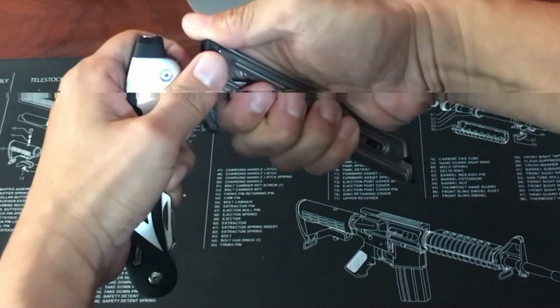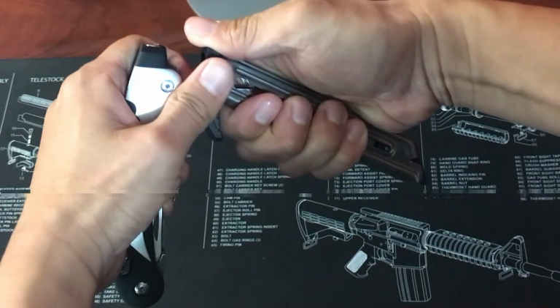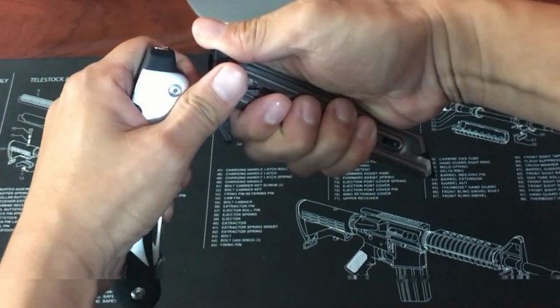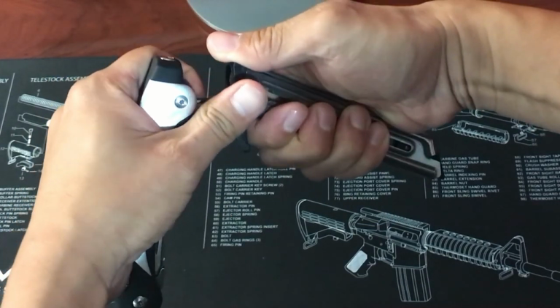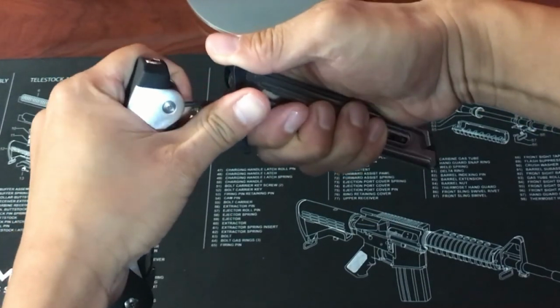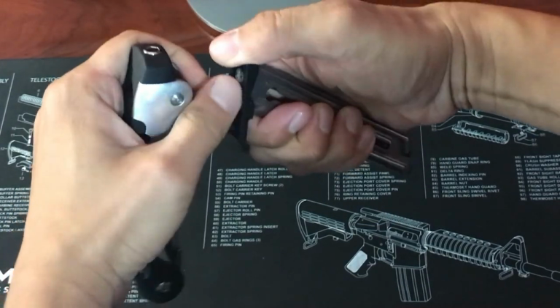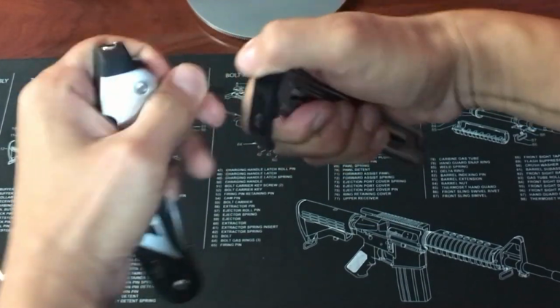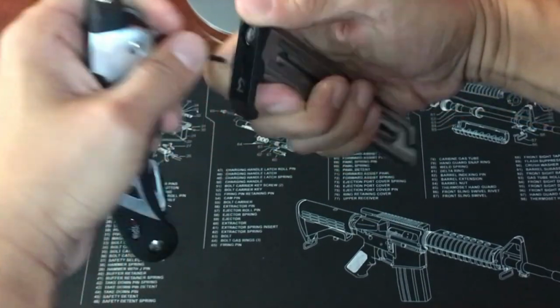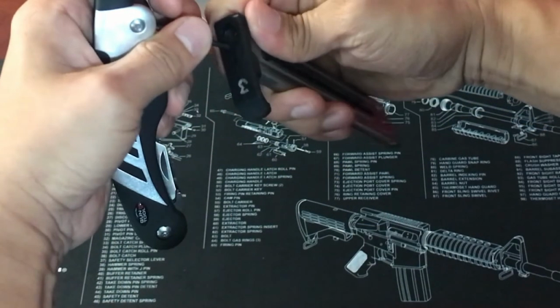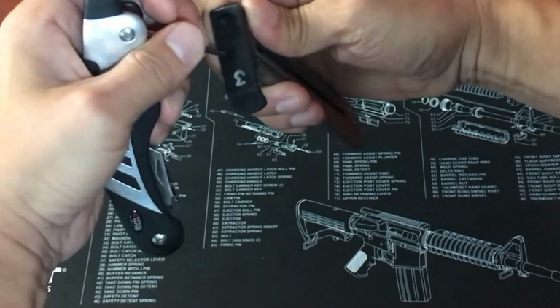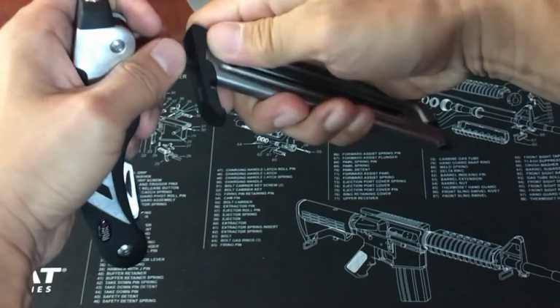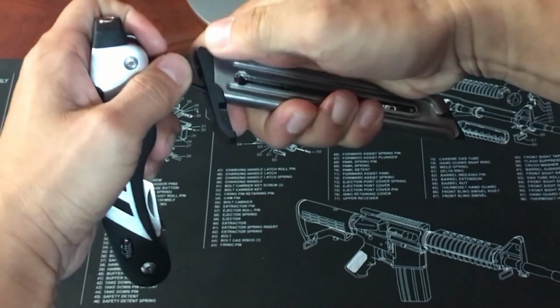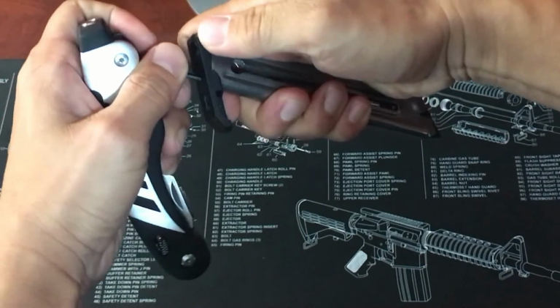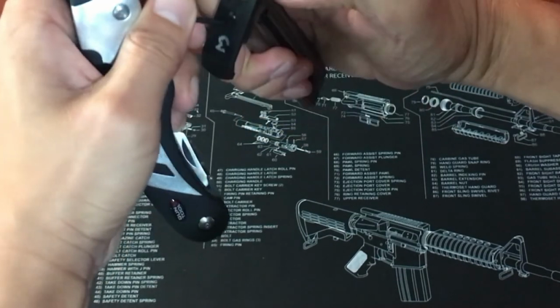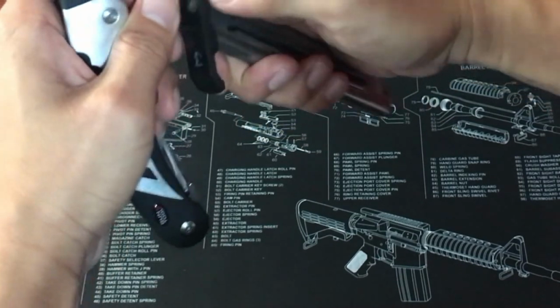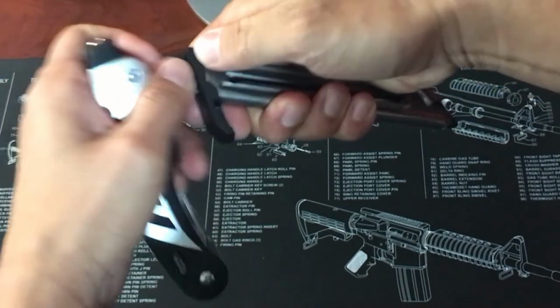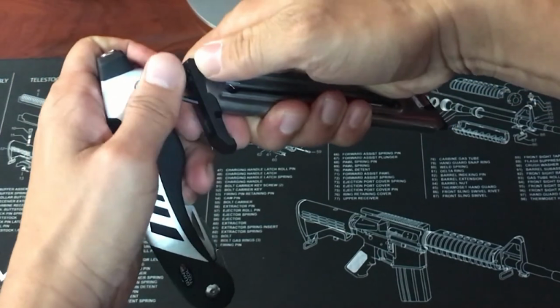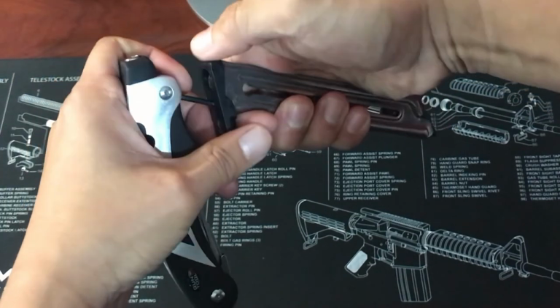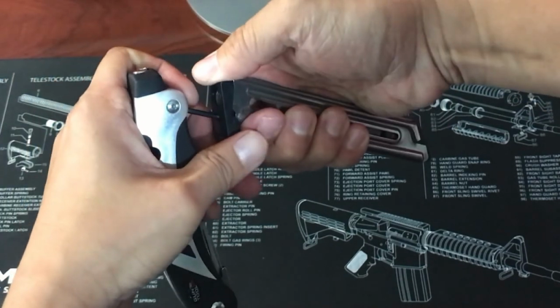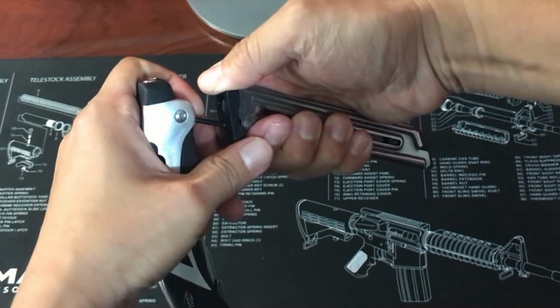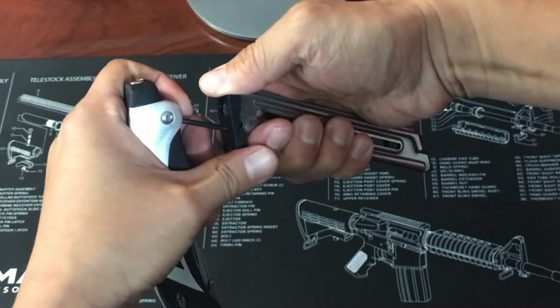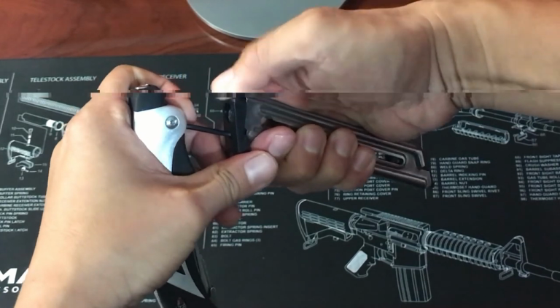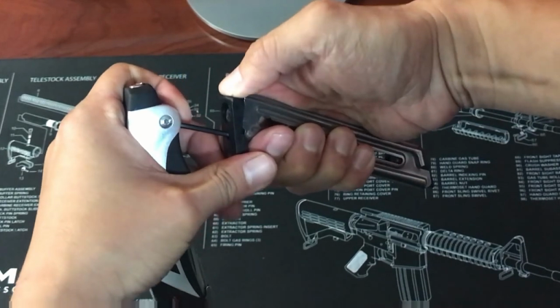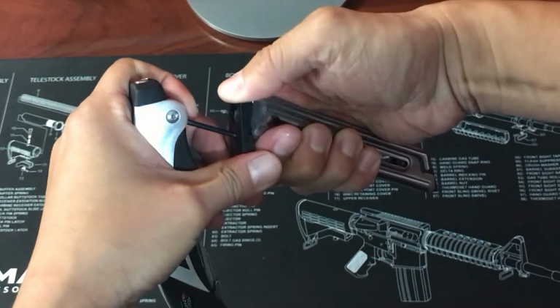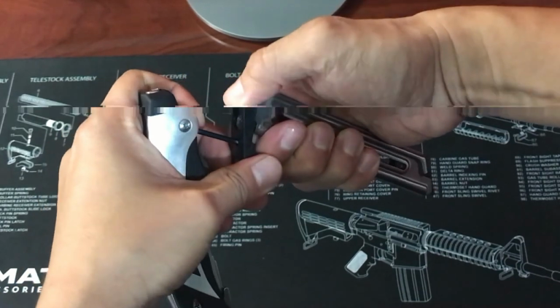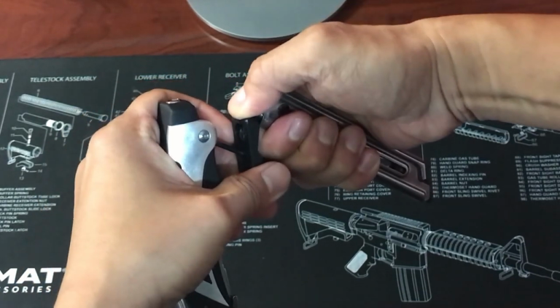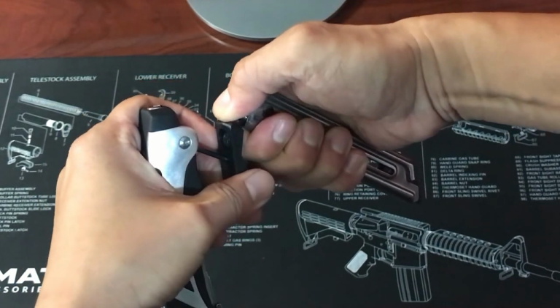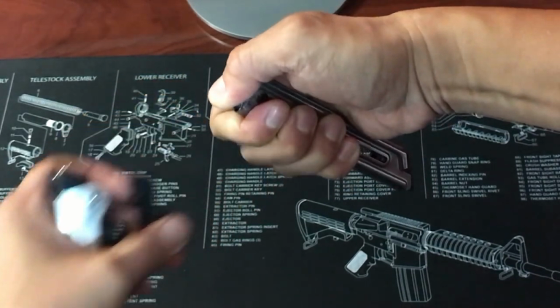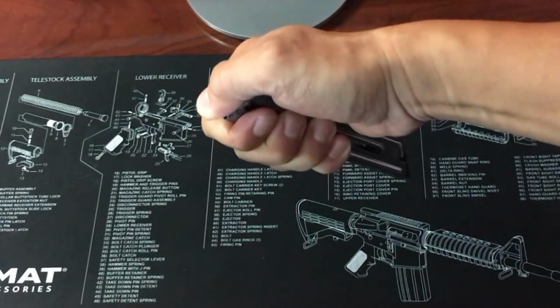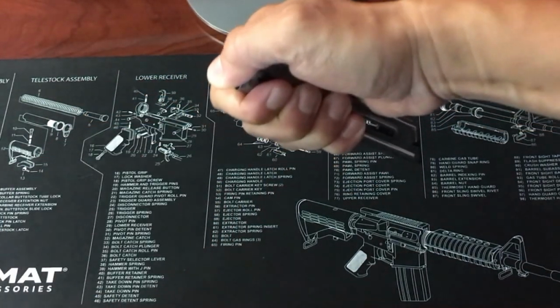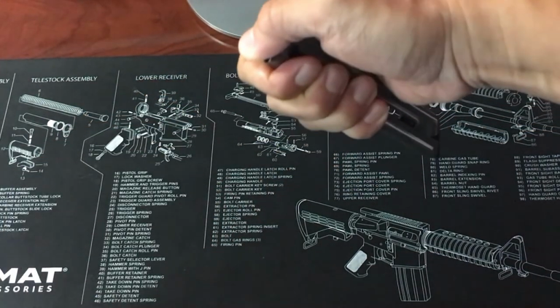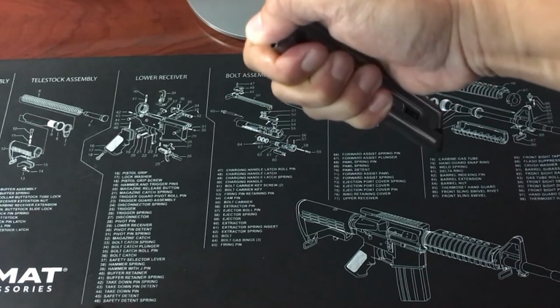If the plunger is pushed in too far, the base plate will not slide off. The plunger just has to be pushed in a little while sliding the base plate towards the front. As you slide the base plate off slowly, keep your thumb ready to keep the magazine spring from flying out along with the plunger.